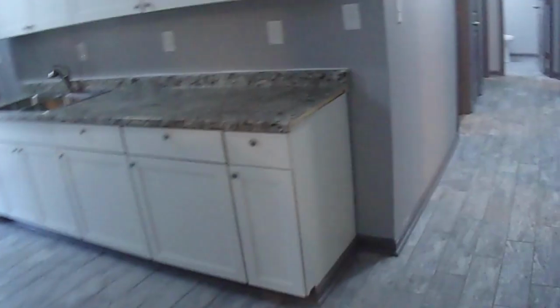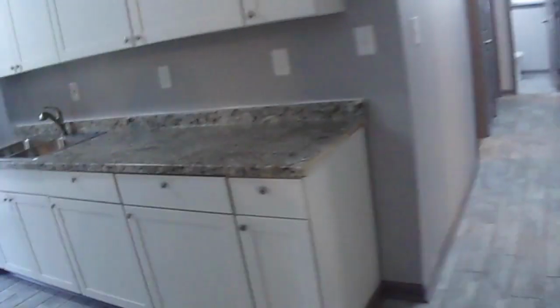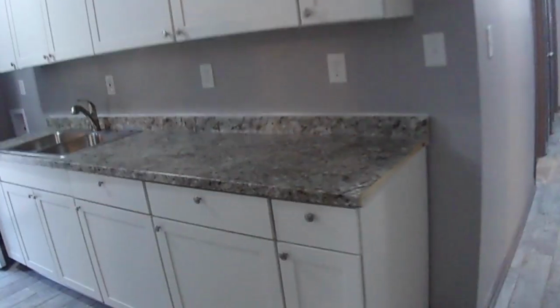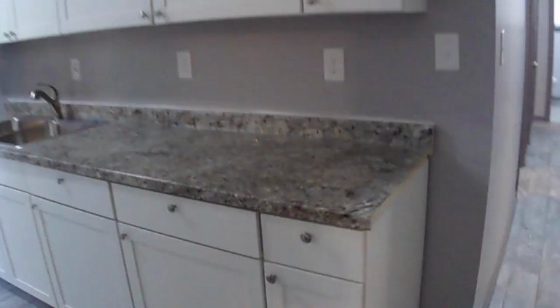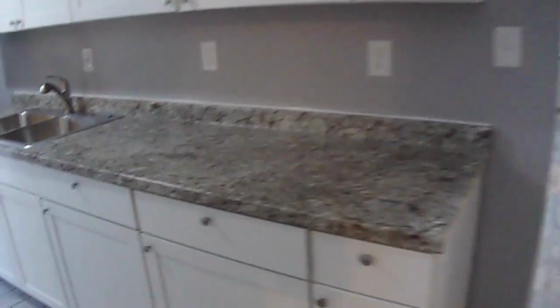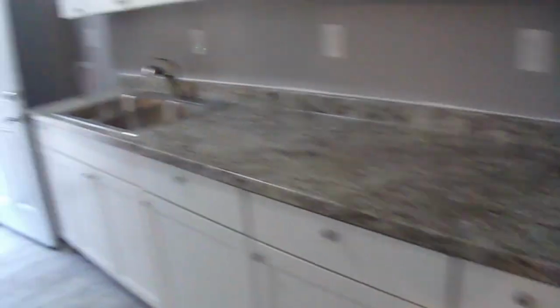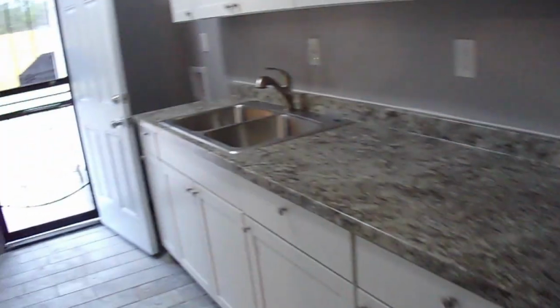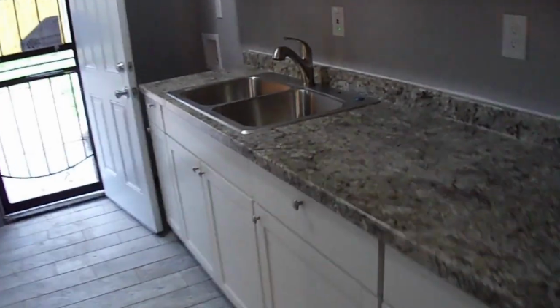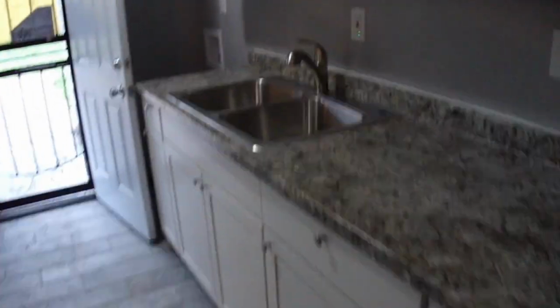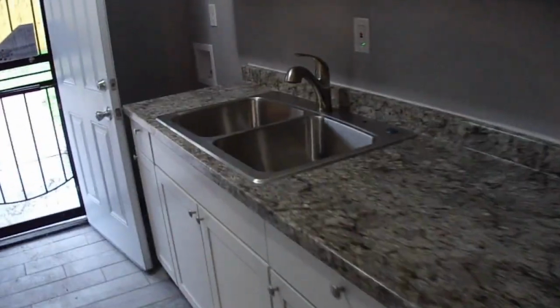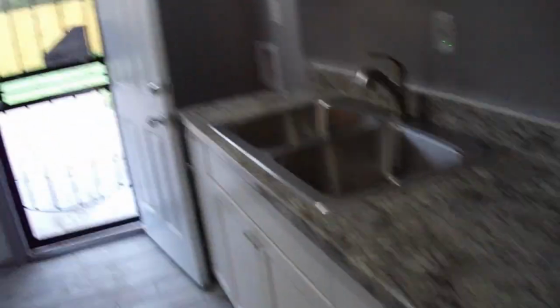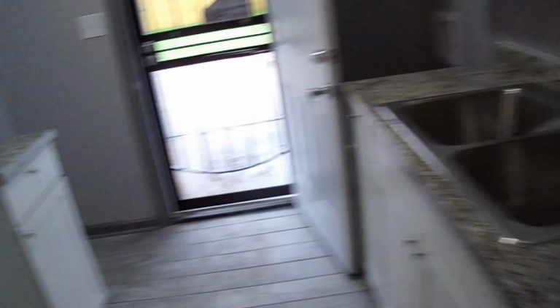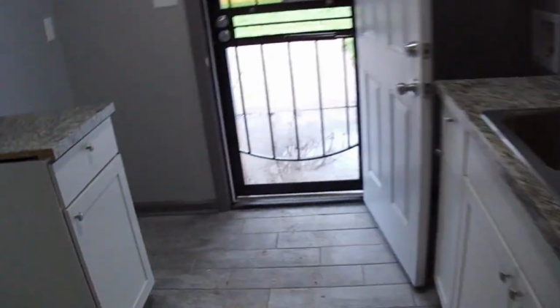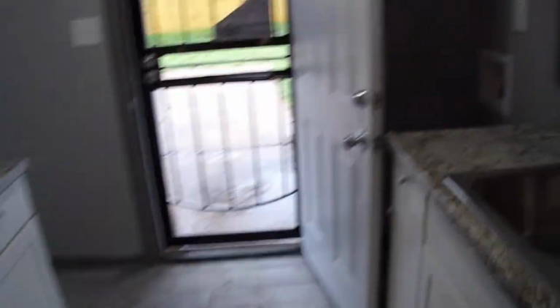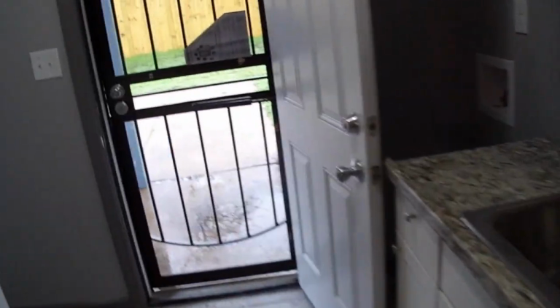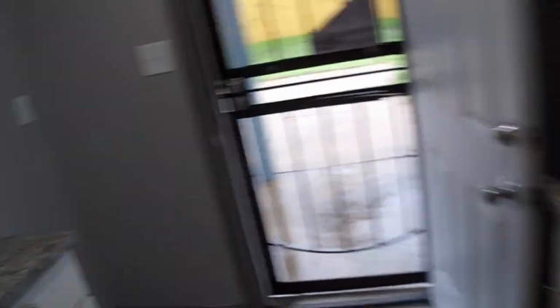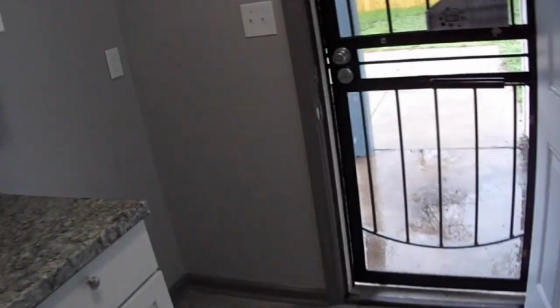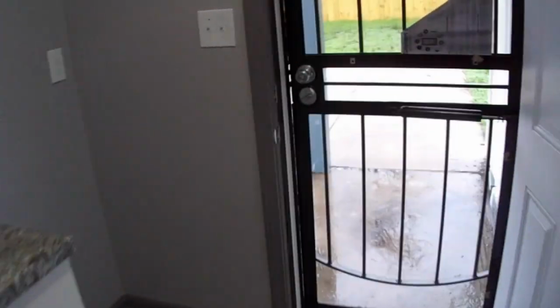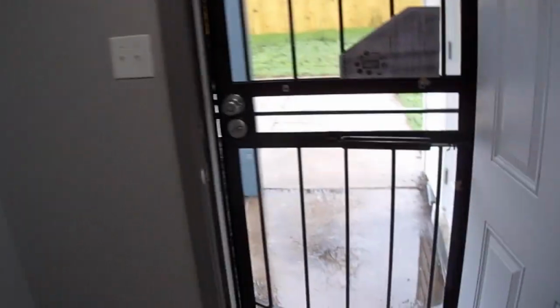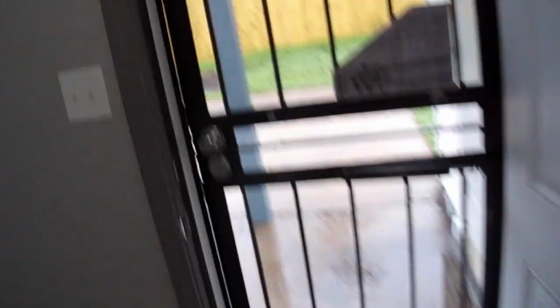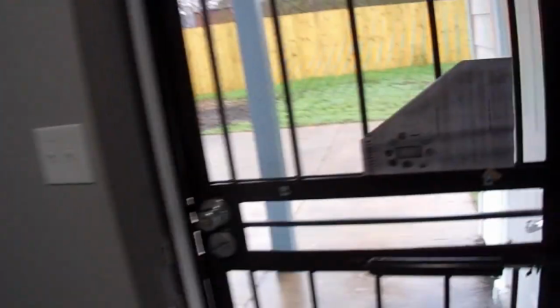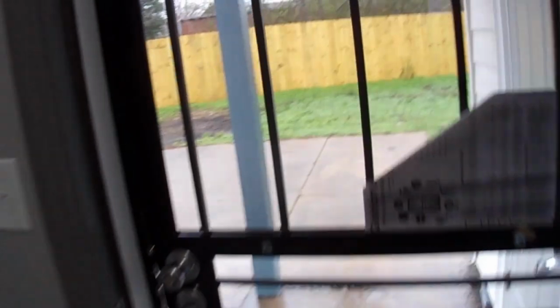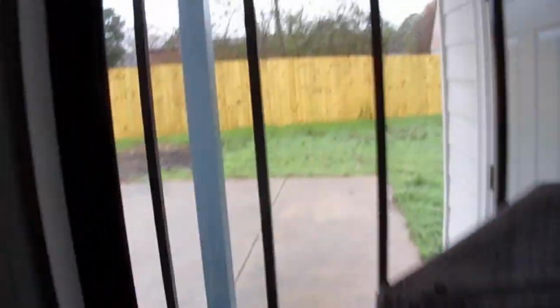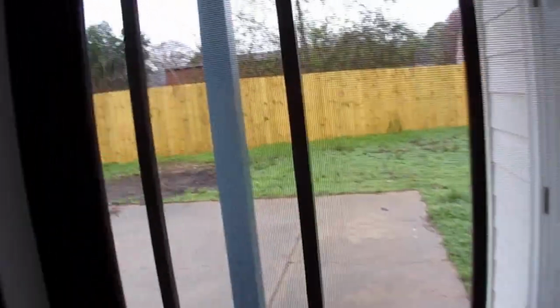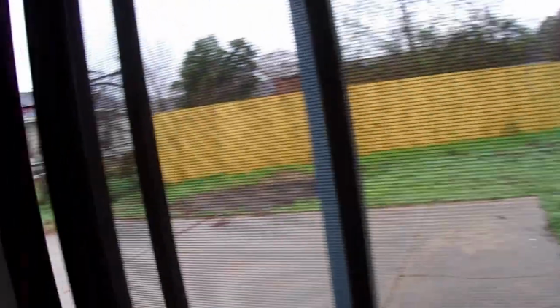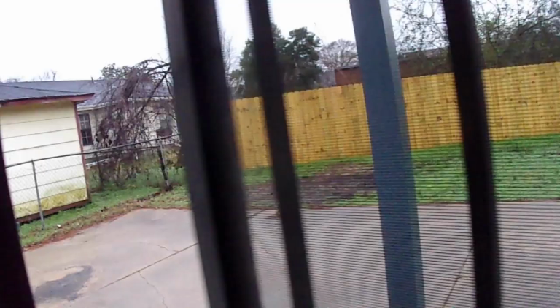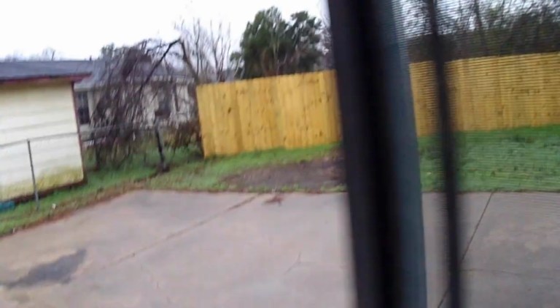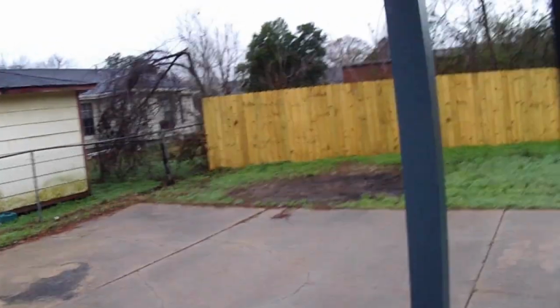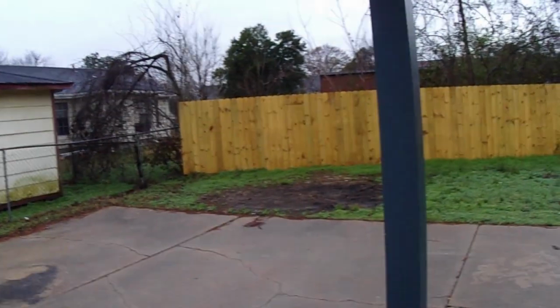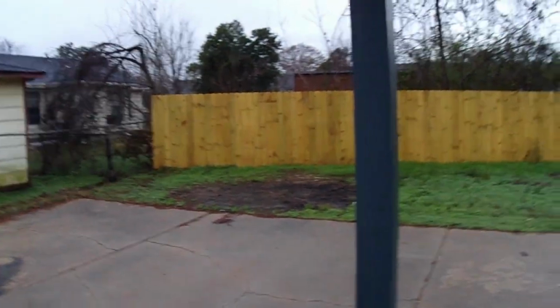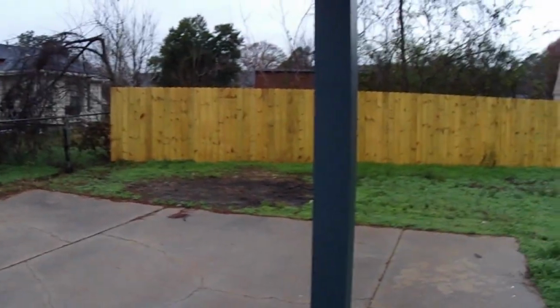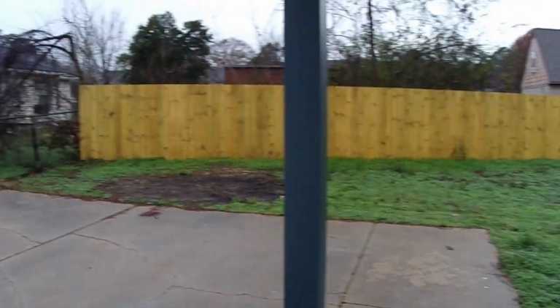All right, here's the kitchen — new countertops, new sinks, new doors, new everything. That's the backyard, and there's the privacy fence back there.